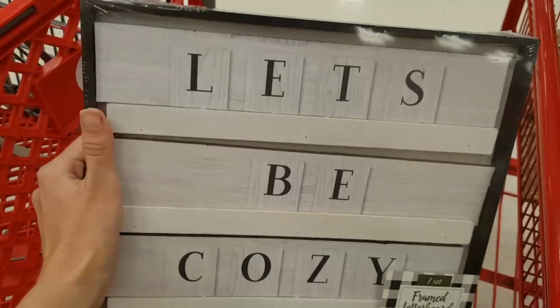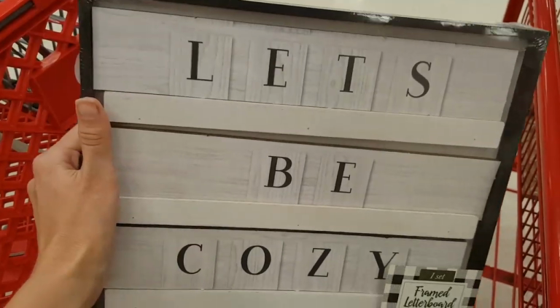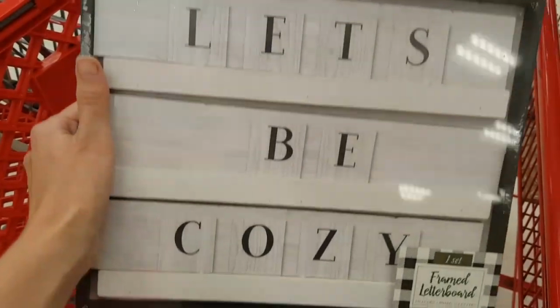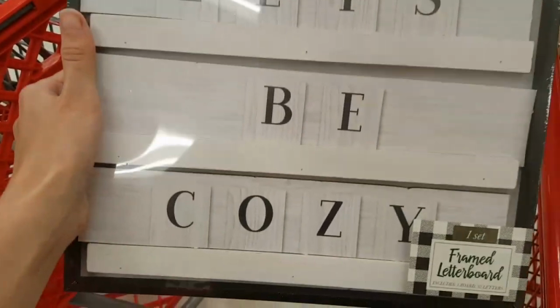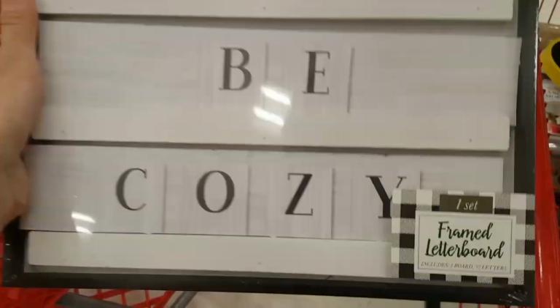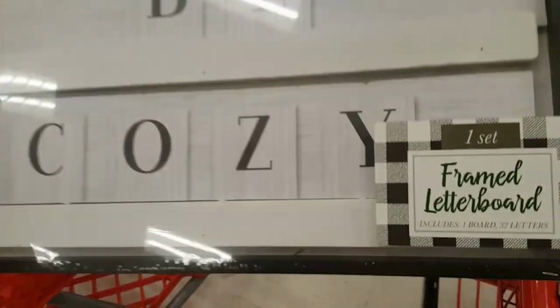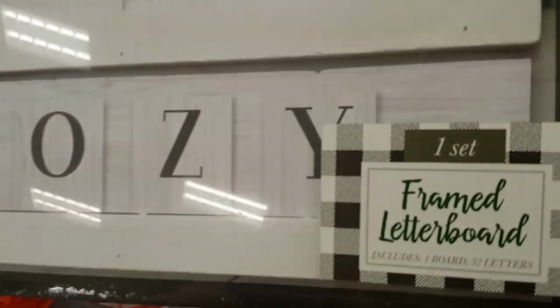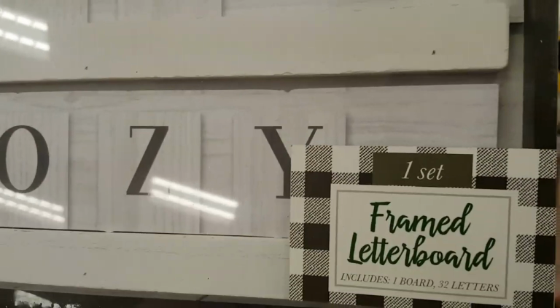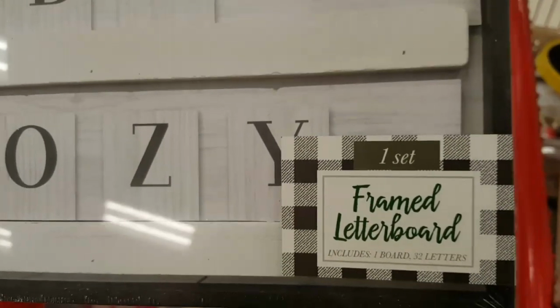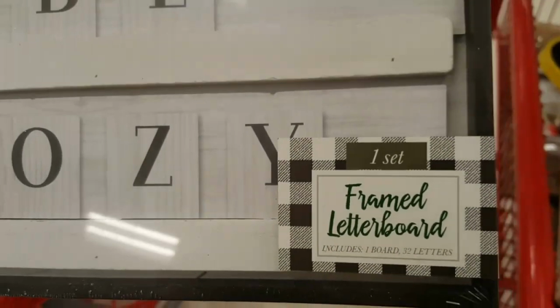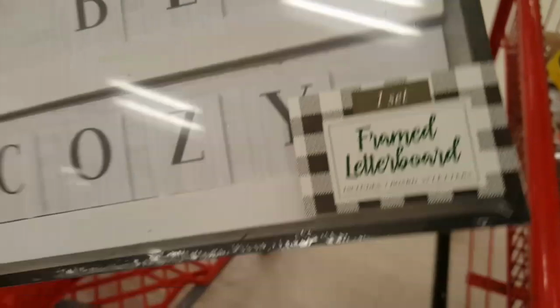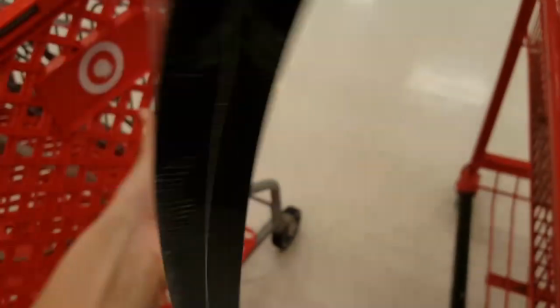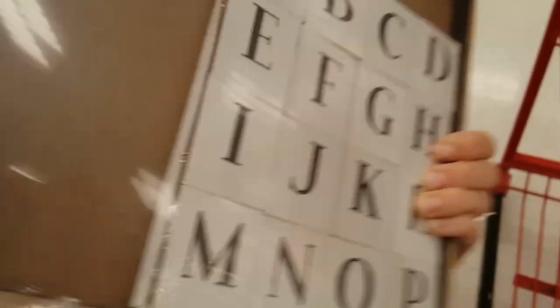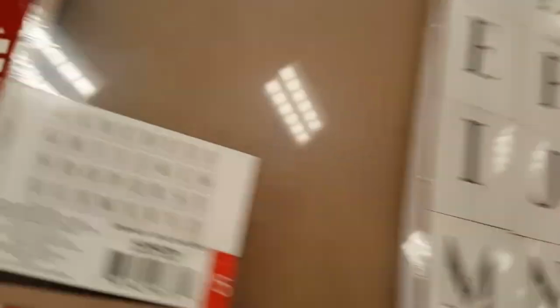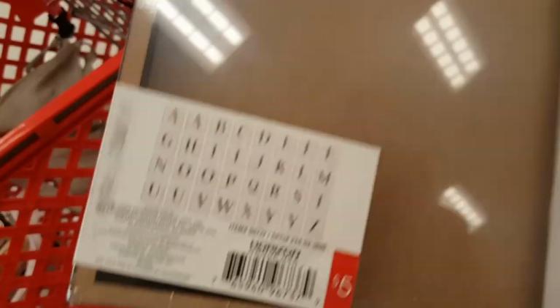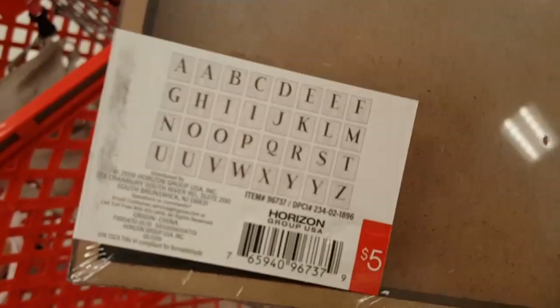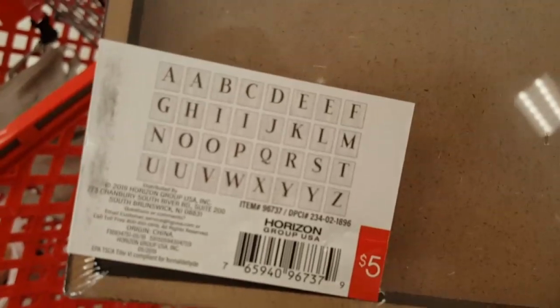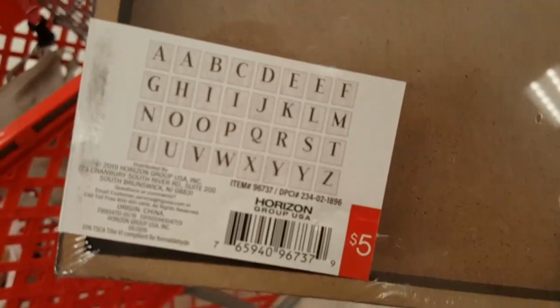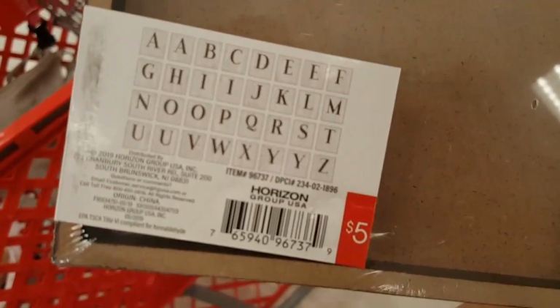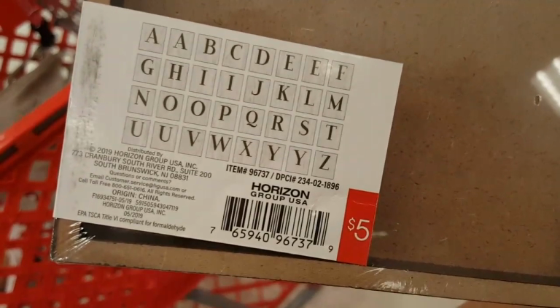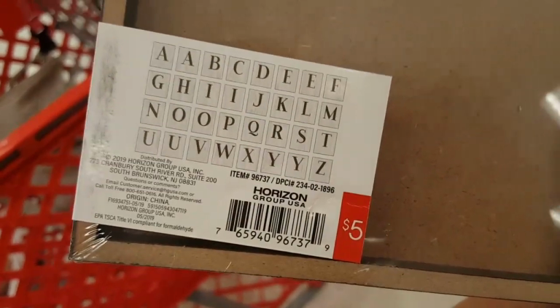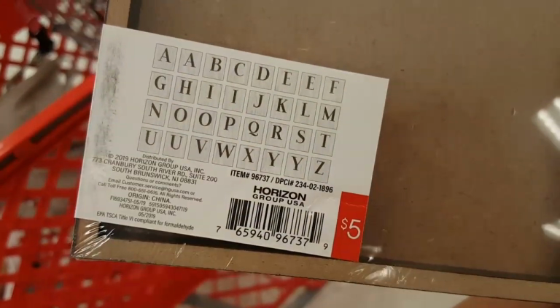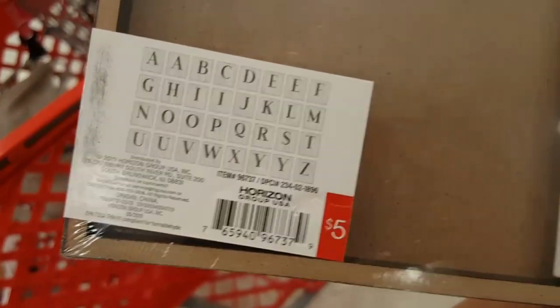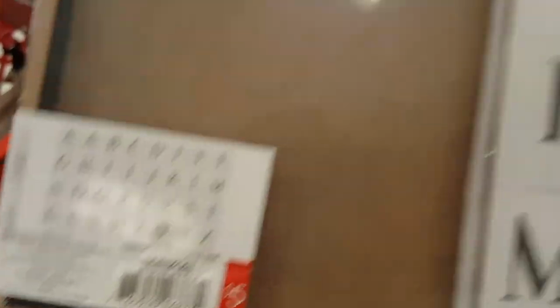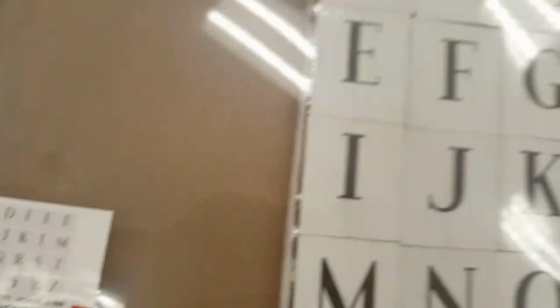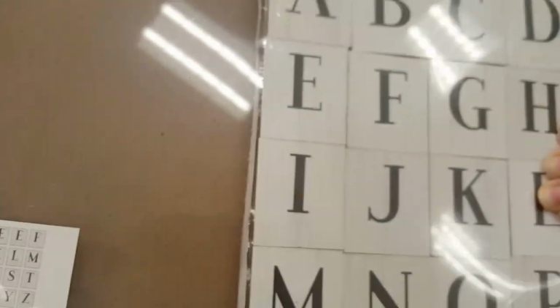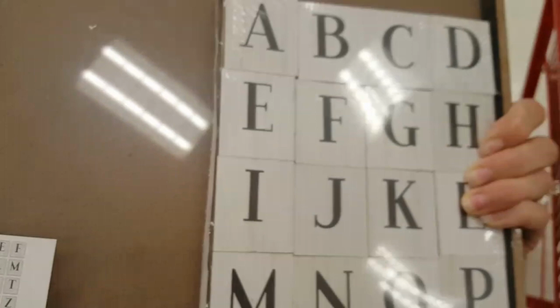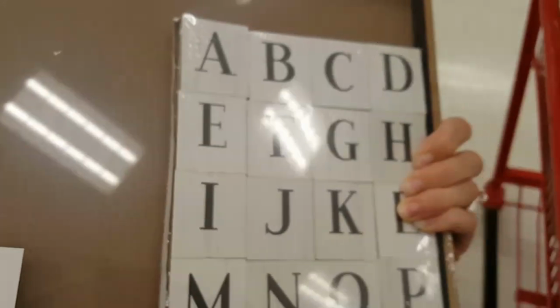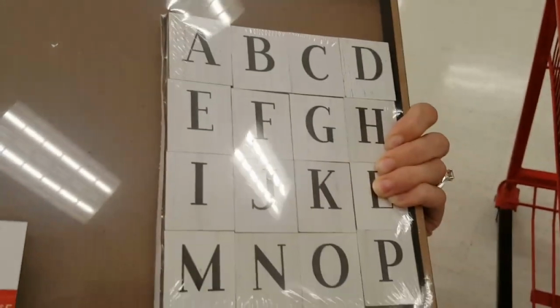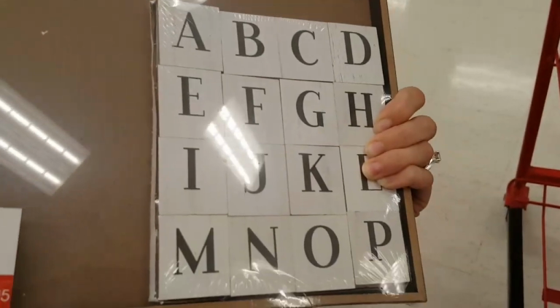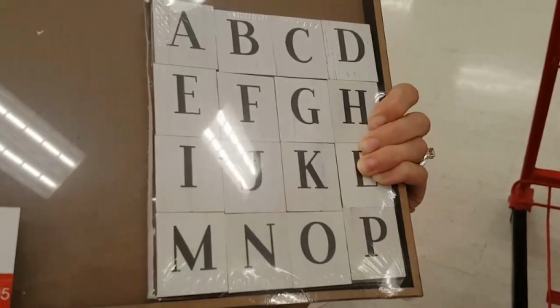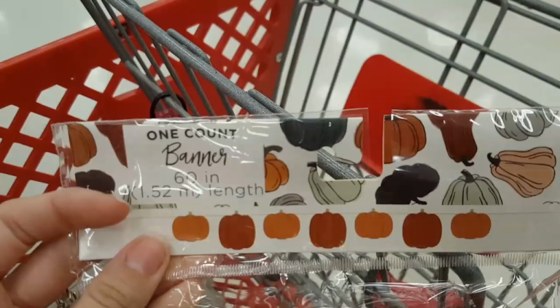I almost picked up this $5 letterboard sign, but I really do have plenty of letterboards around my house, so I decided to leave it — but I really liked the way it was done.